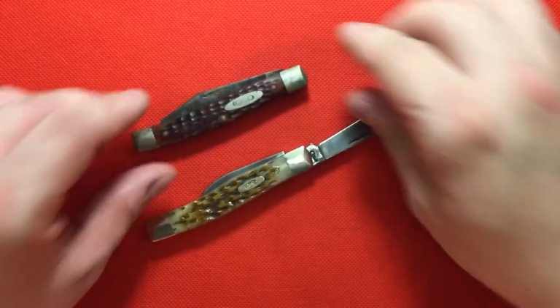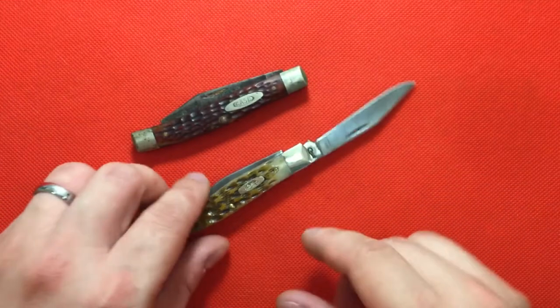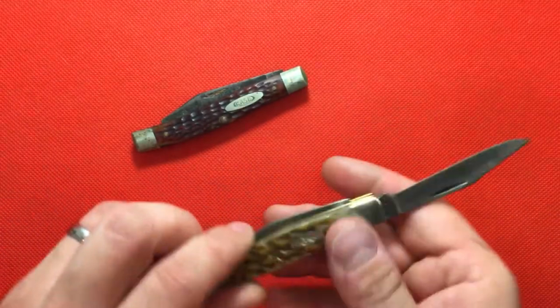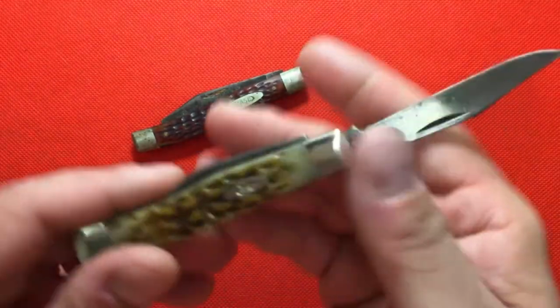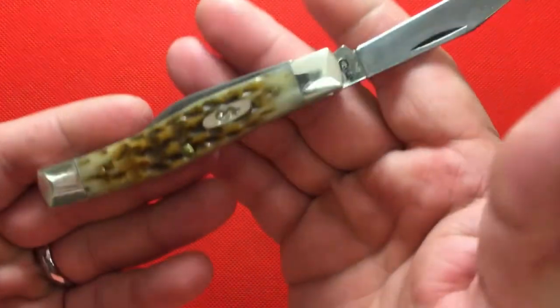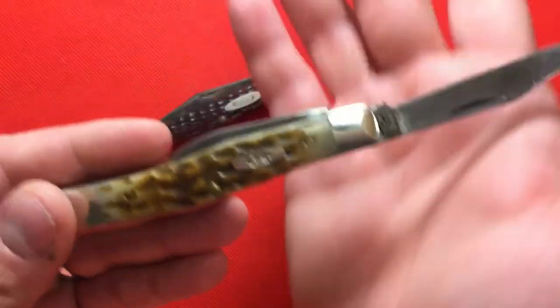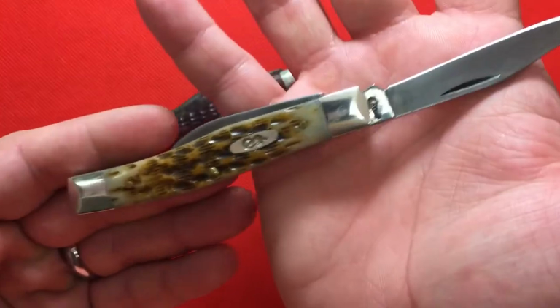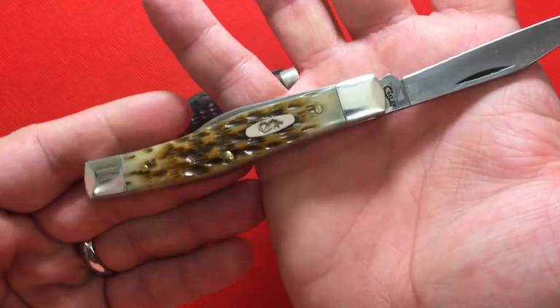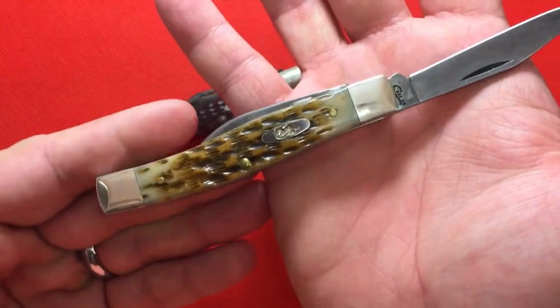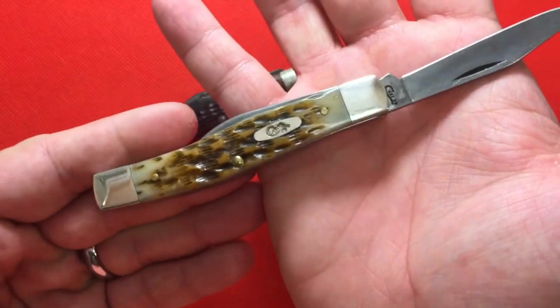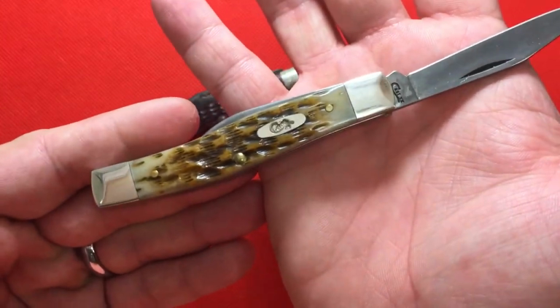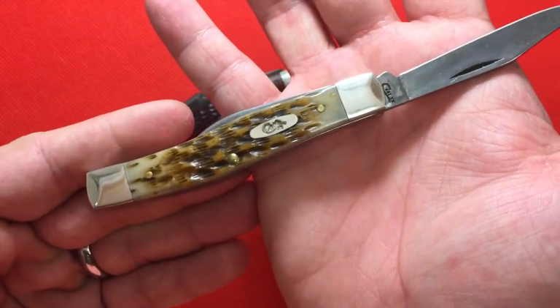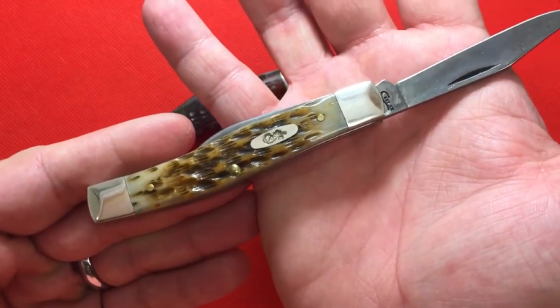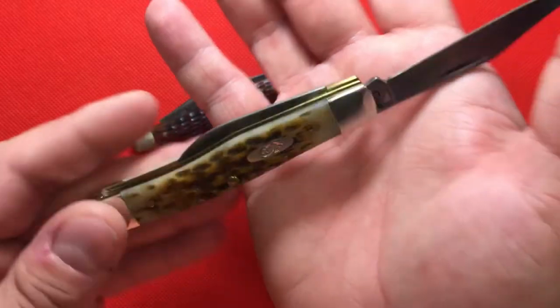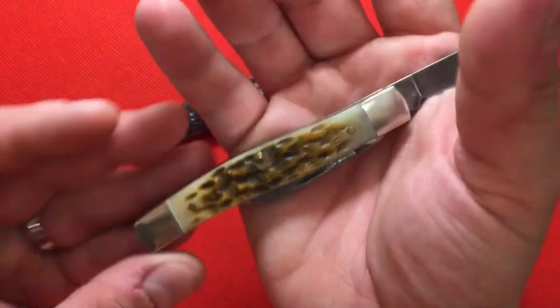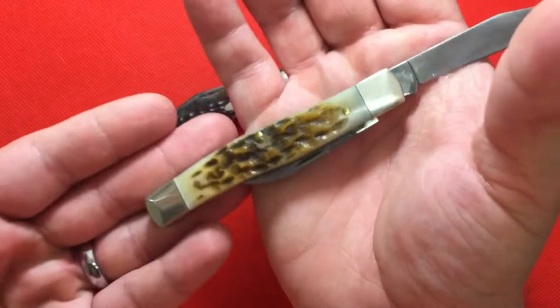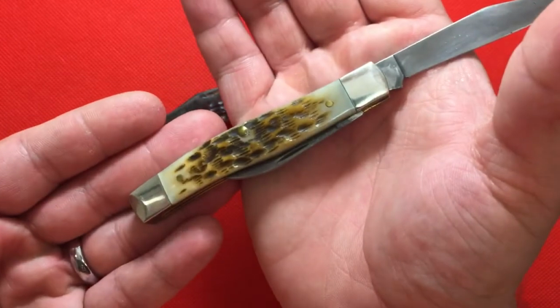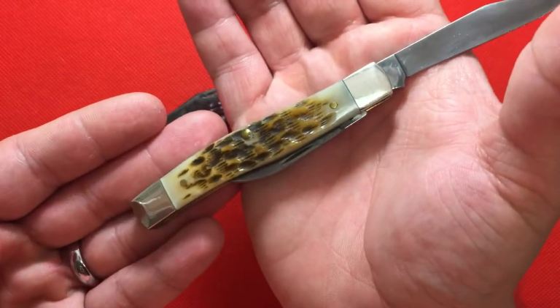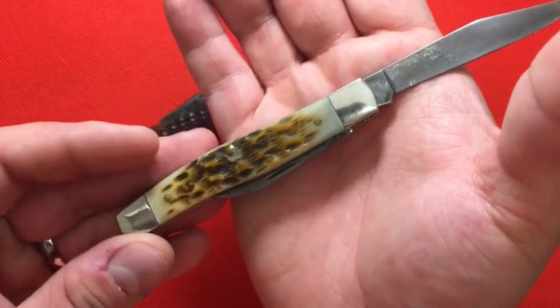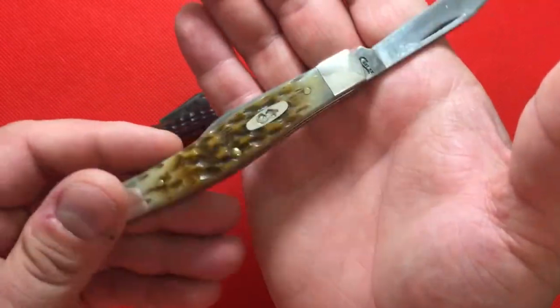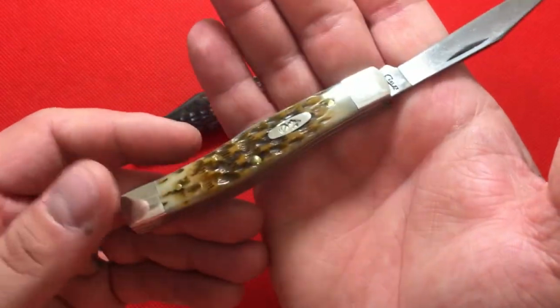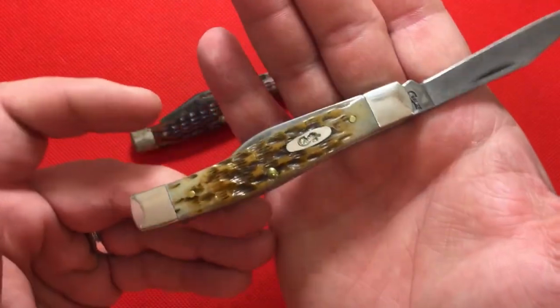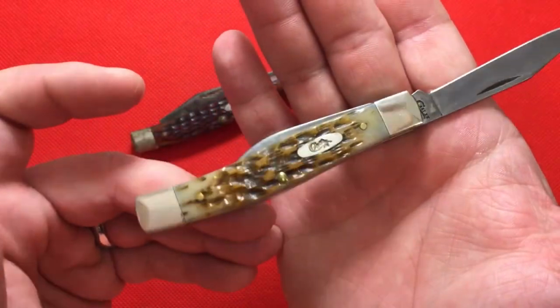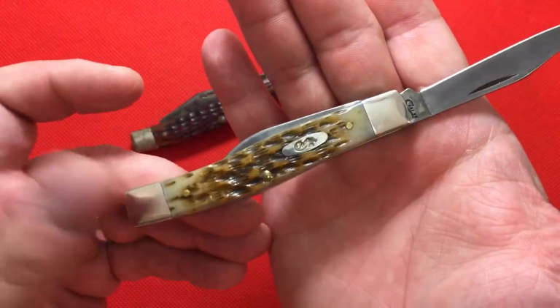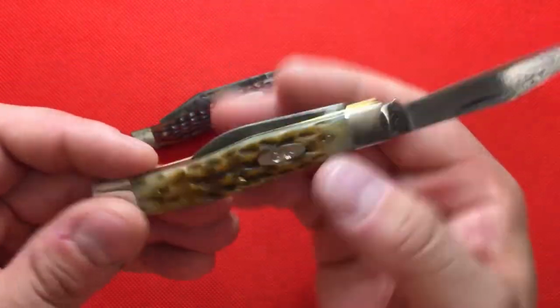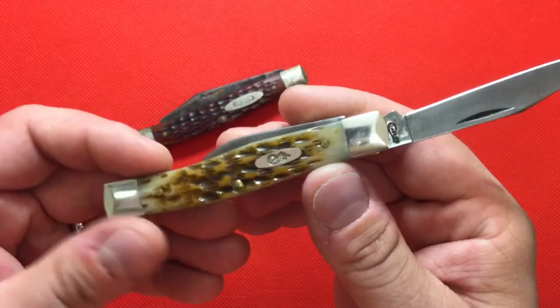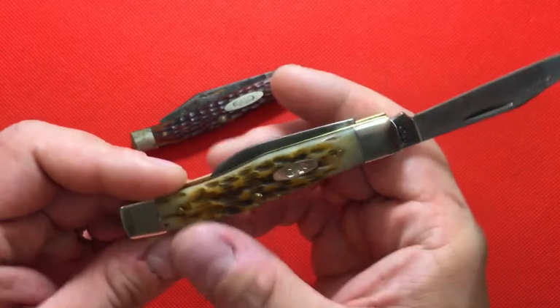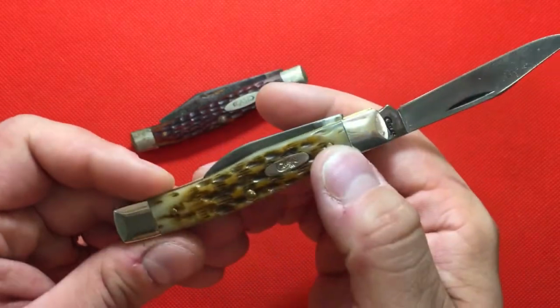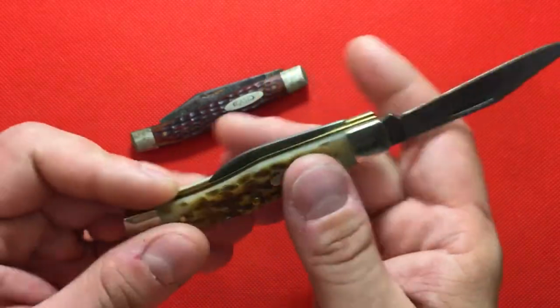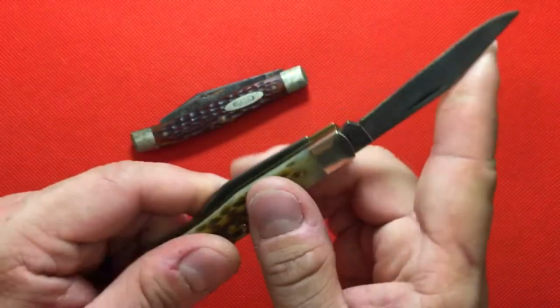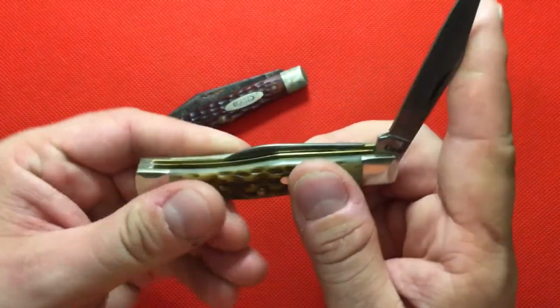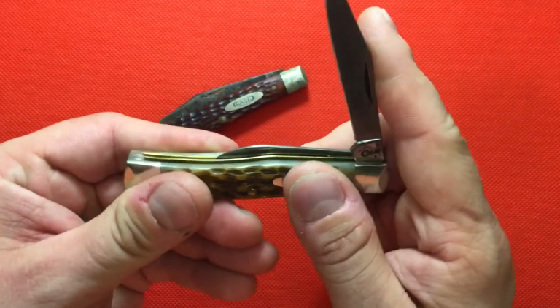And this one is in amber bone. I really prefer Case's amber bone — I think their amber bone is just beautiful in the way it's cut and jigged. It's just wonderful.